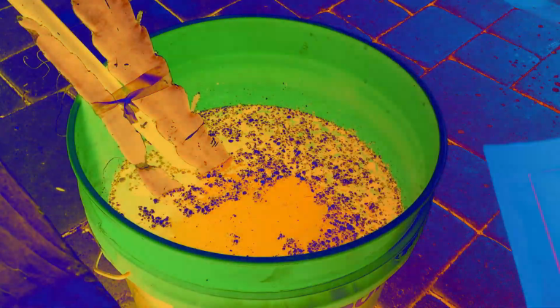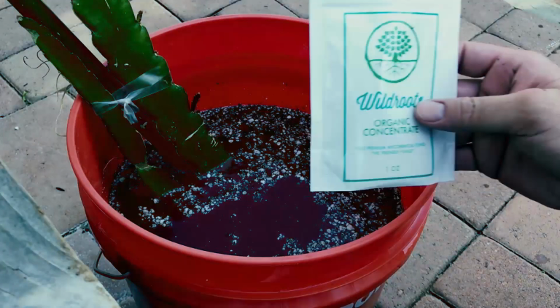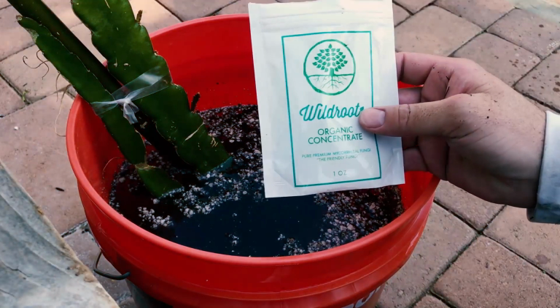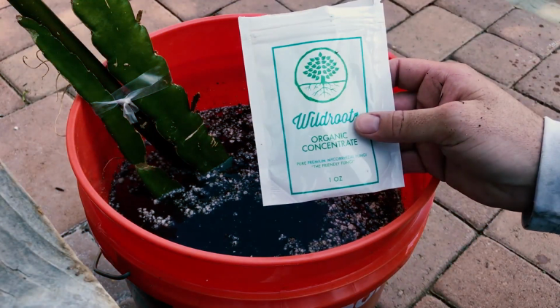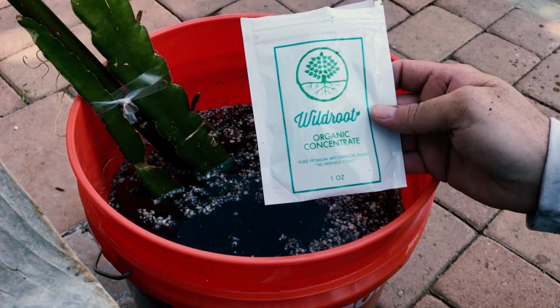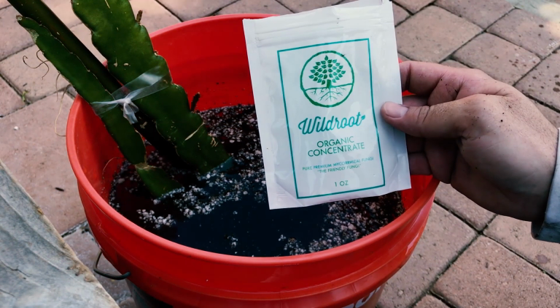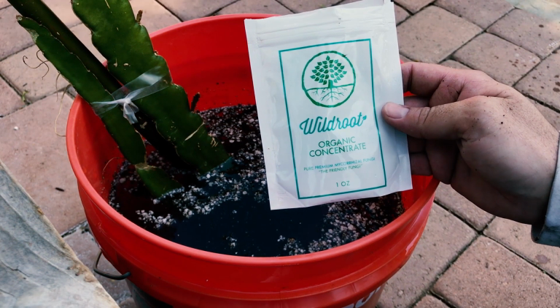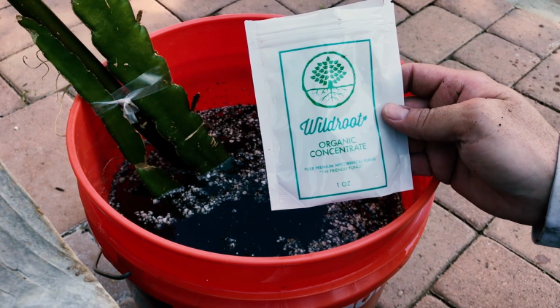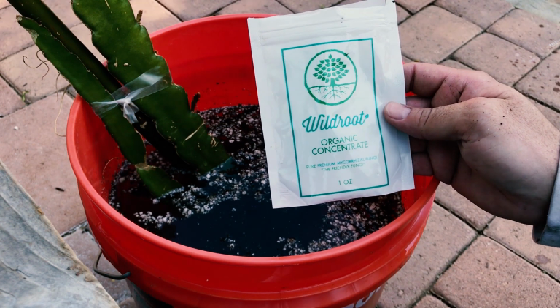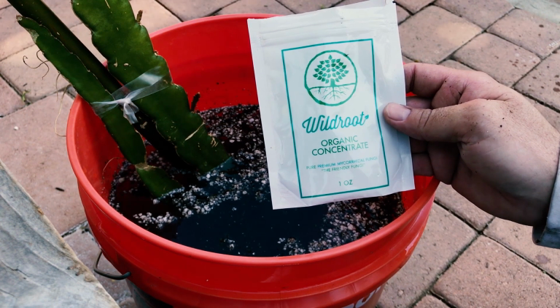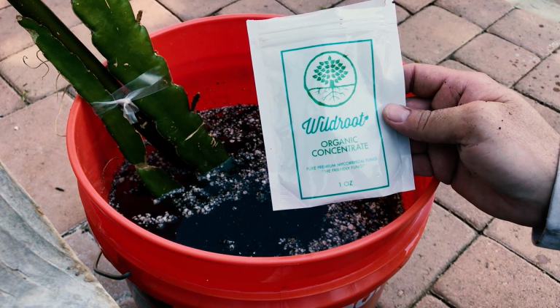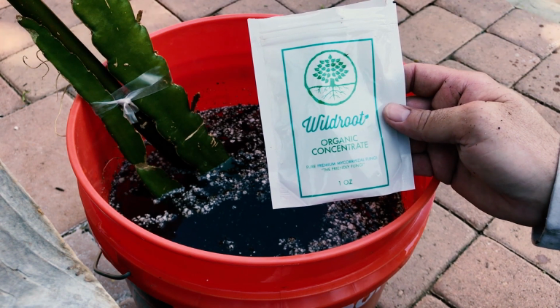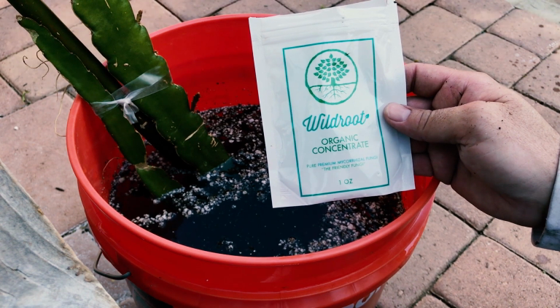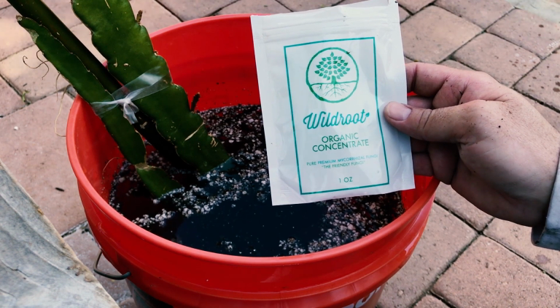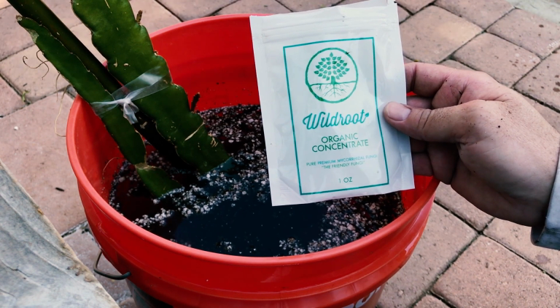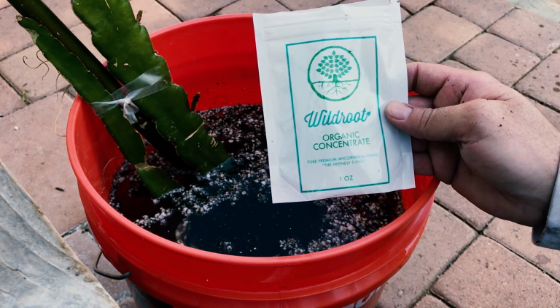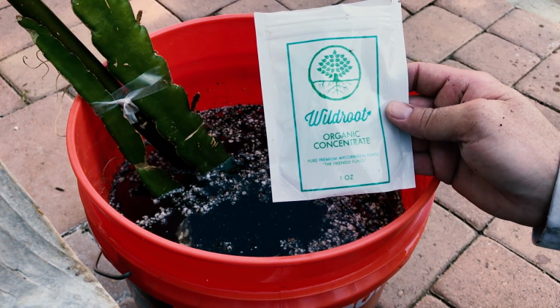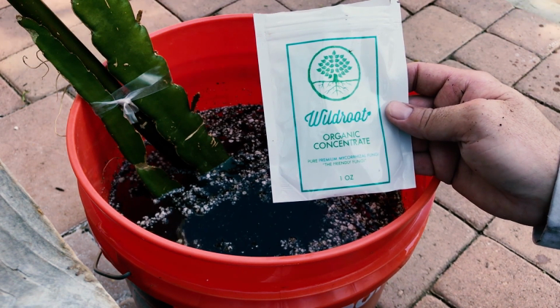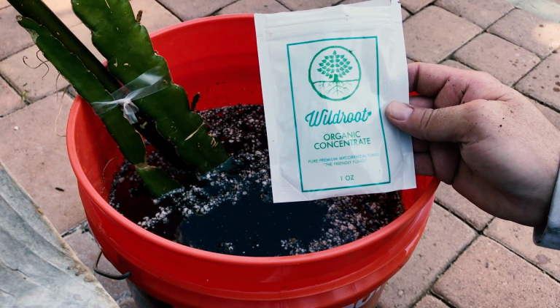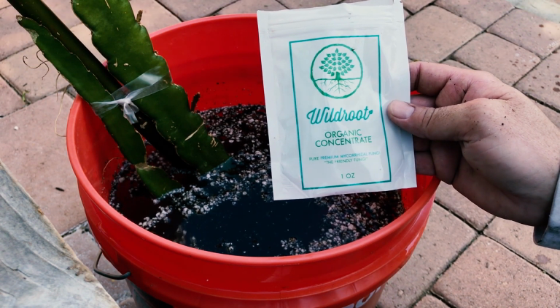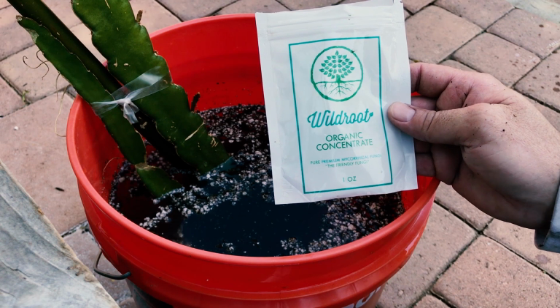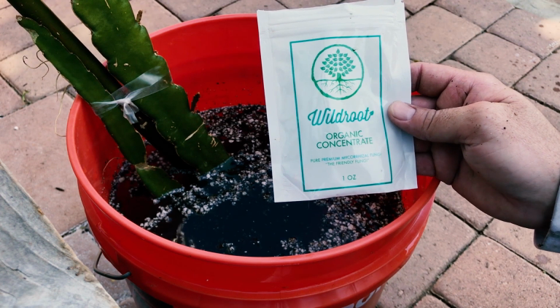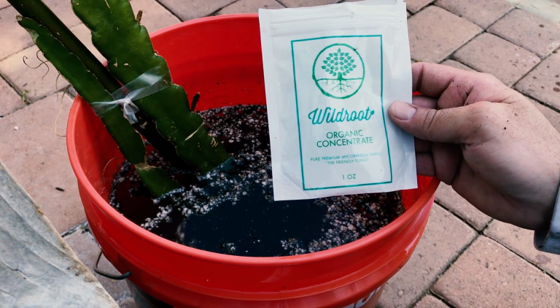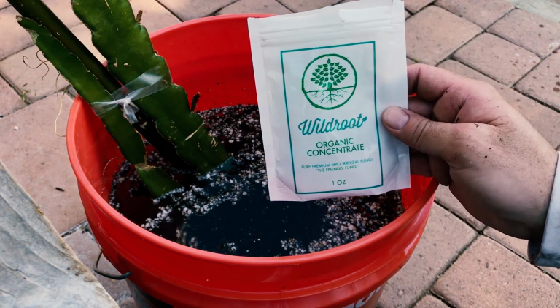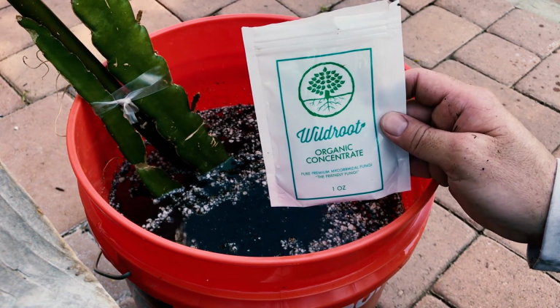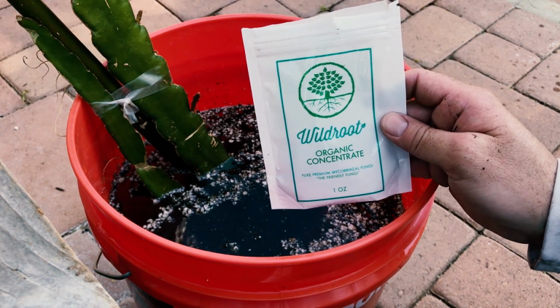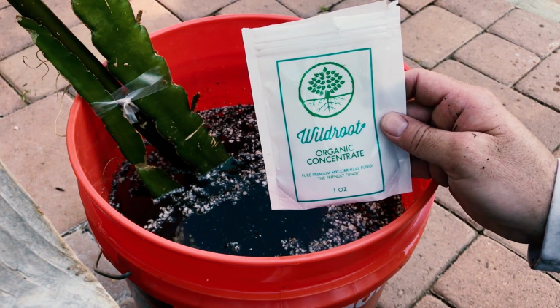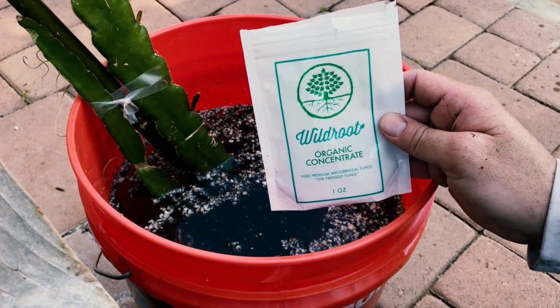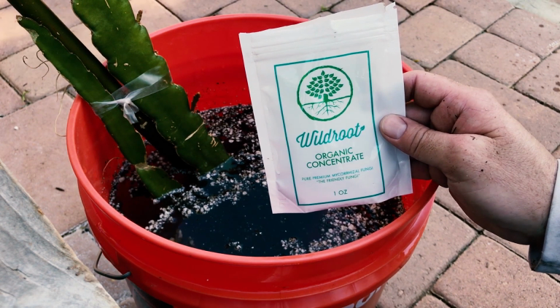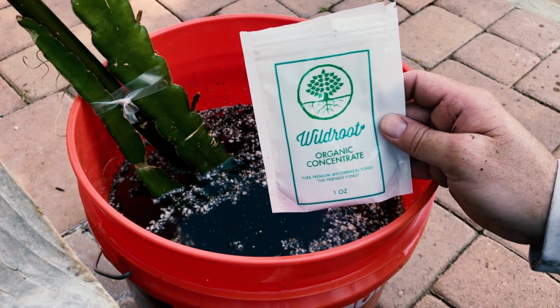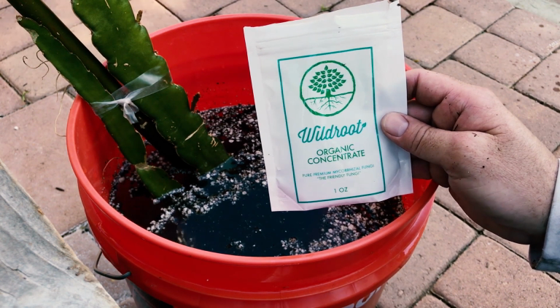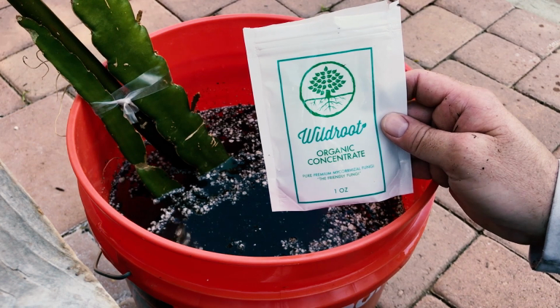Hey everybody, it's Paul and I am transplanting some cuttings into a big raised garden bed. It's actually like a double-decker trellis — I'll show it off someday. I'm excited about it. It's been expensive and a lot of work.